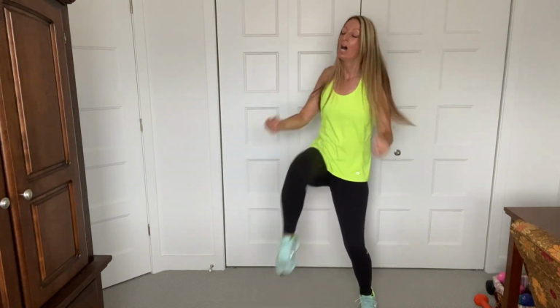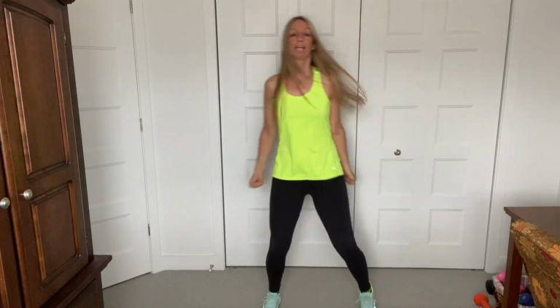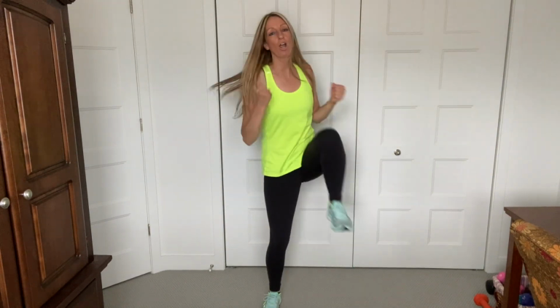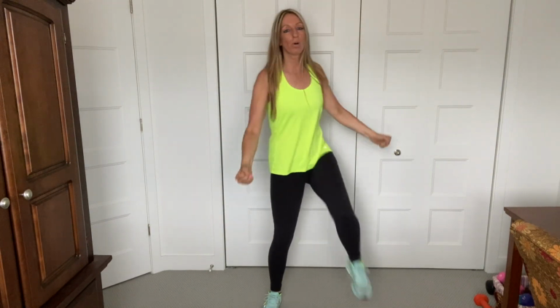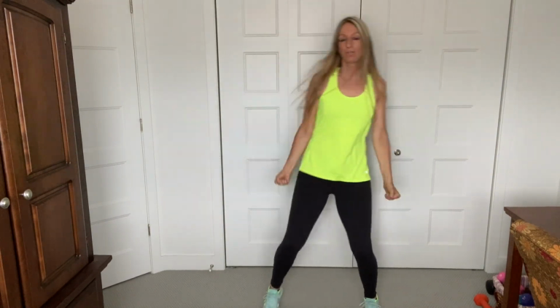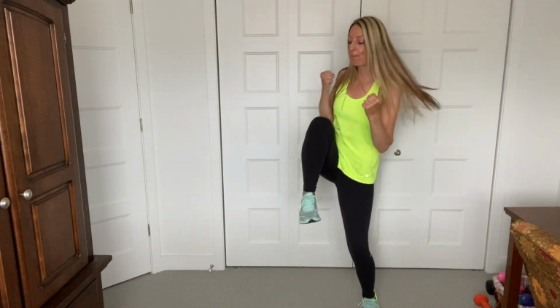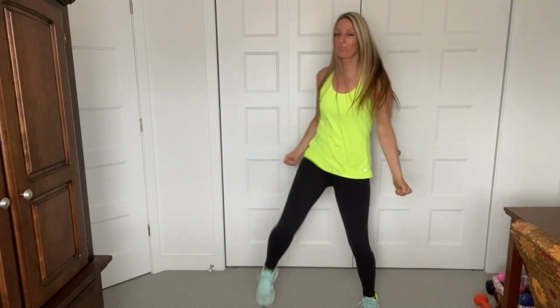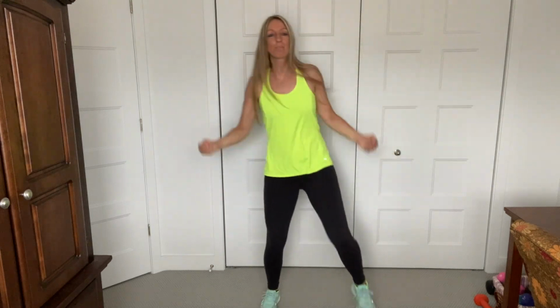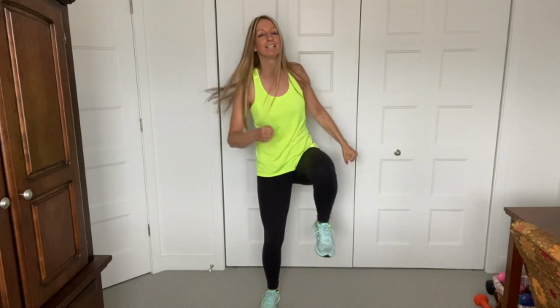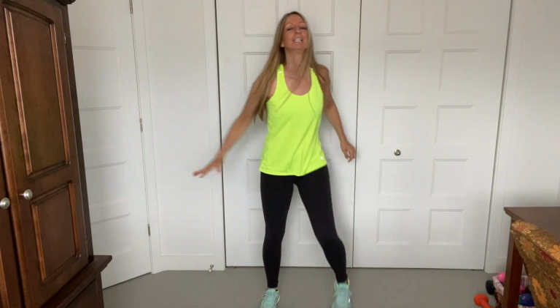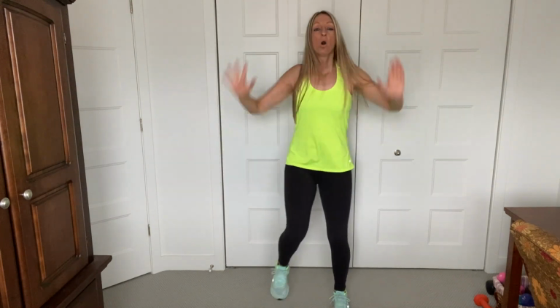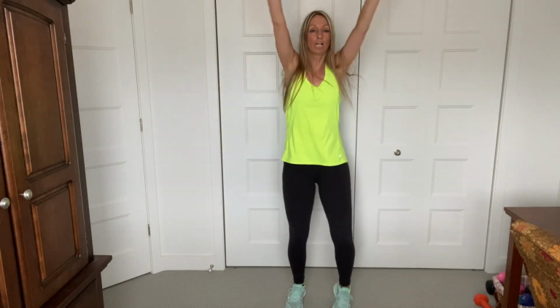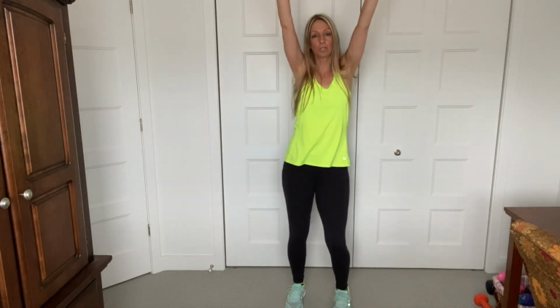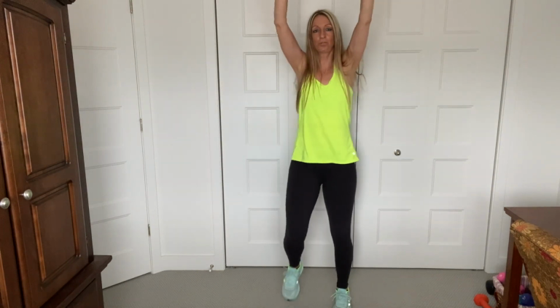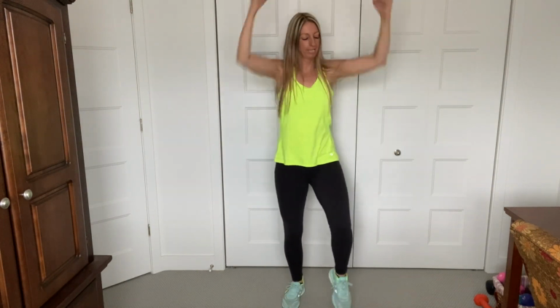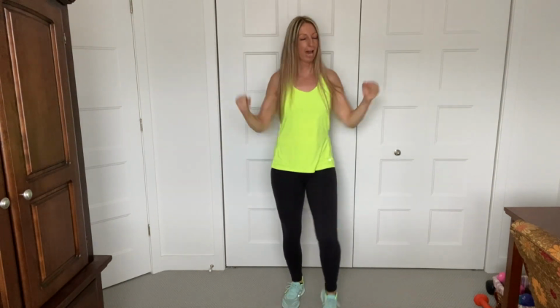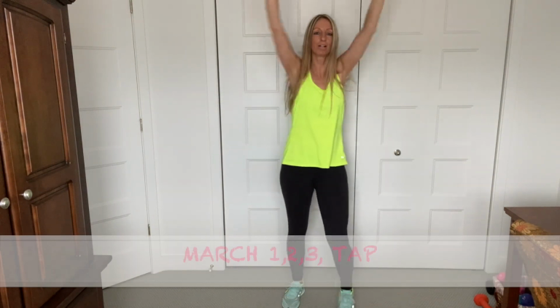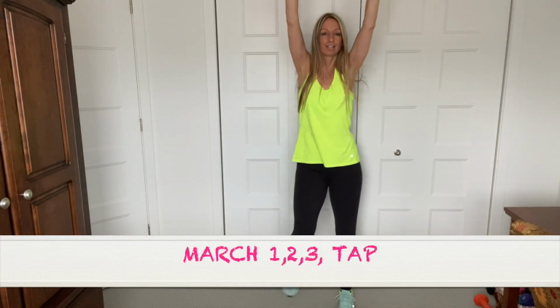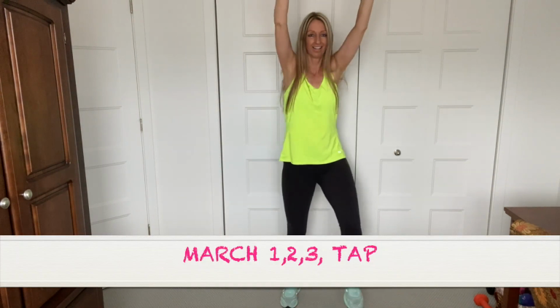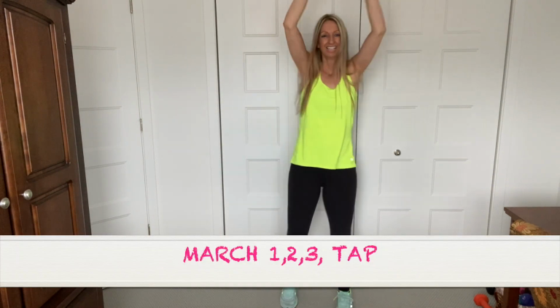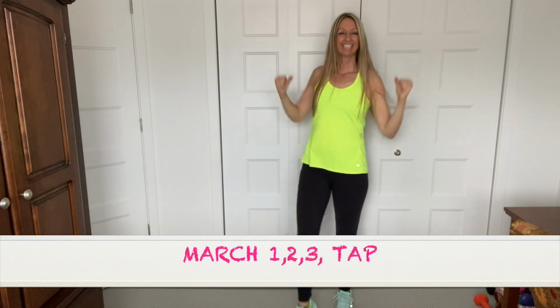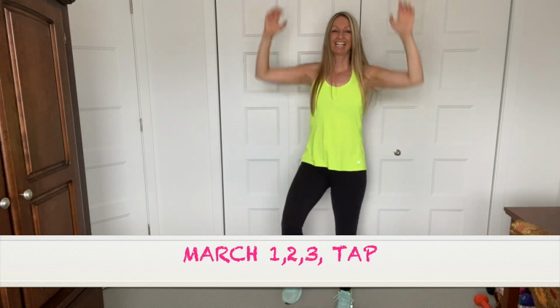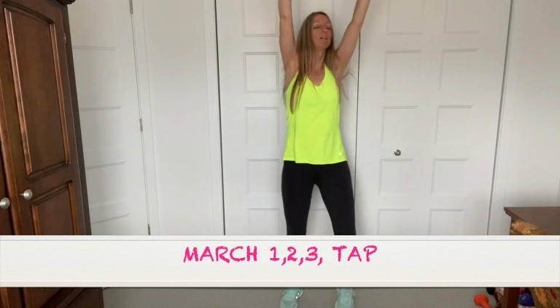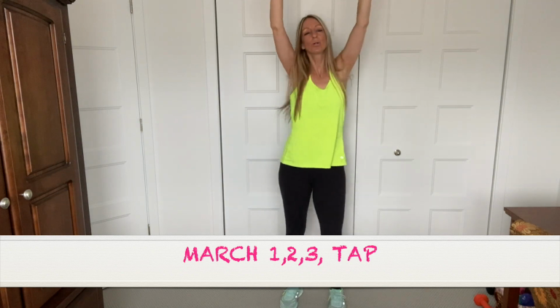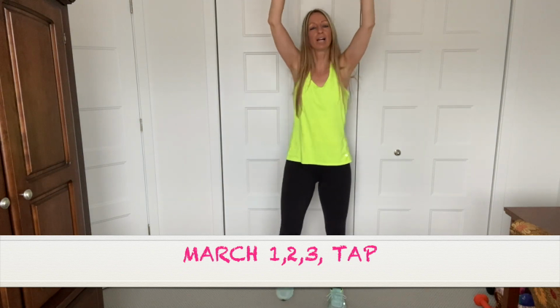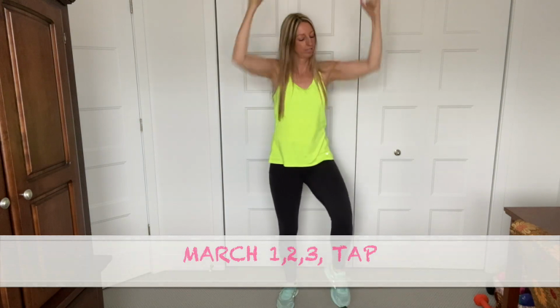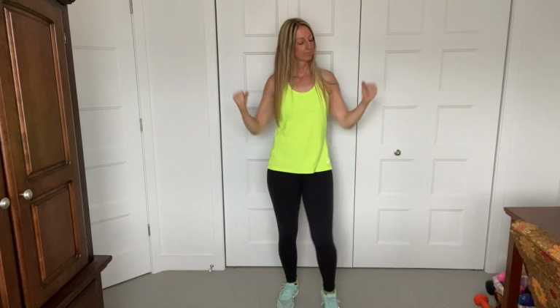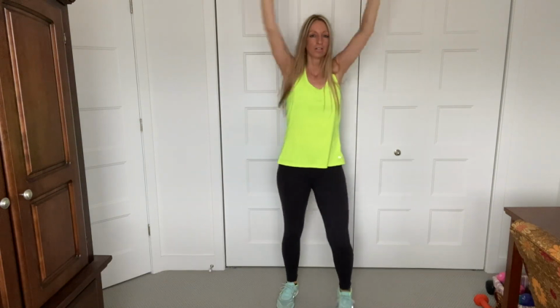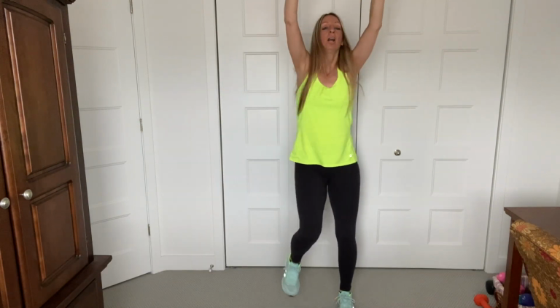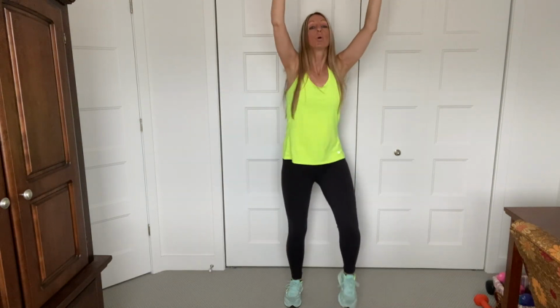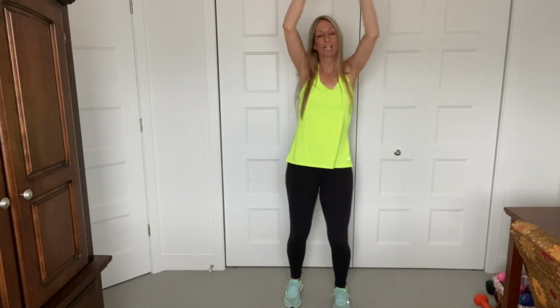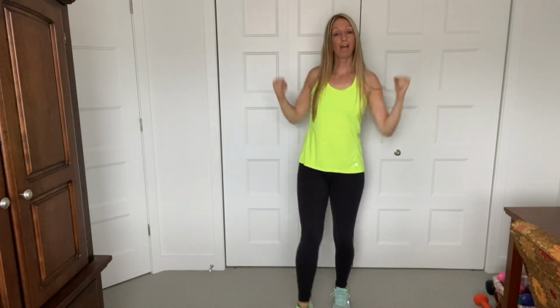We're going to march. One, two, three, tap. Arms up. One, two, three, tap. You got it. Catch your breath.